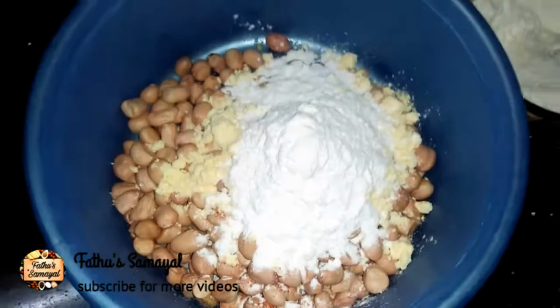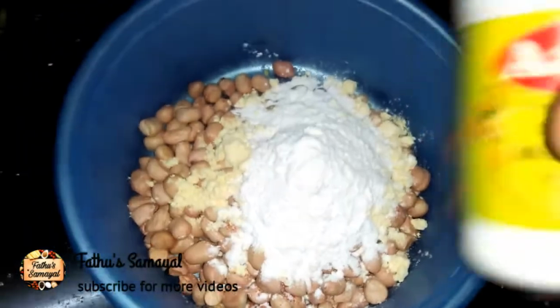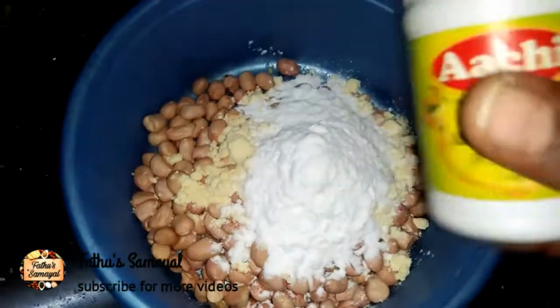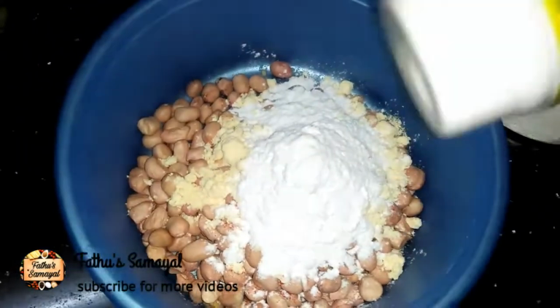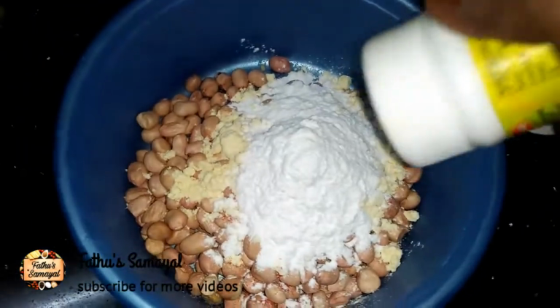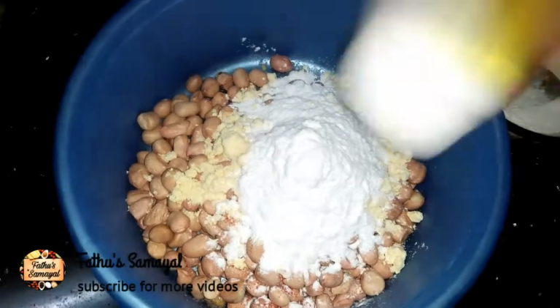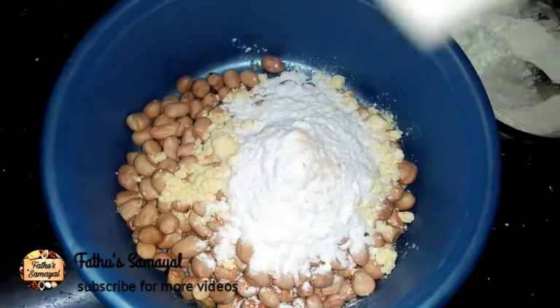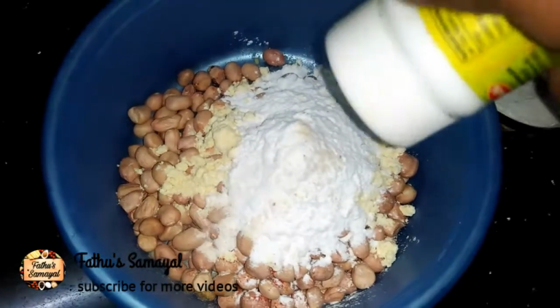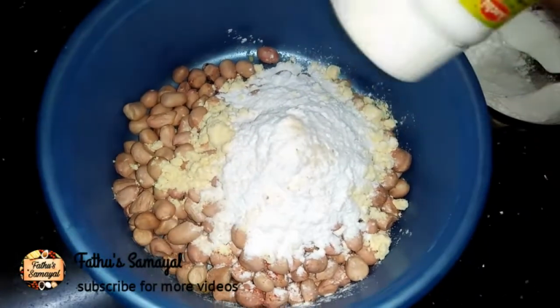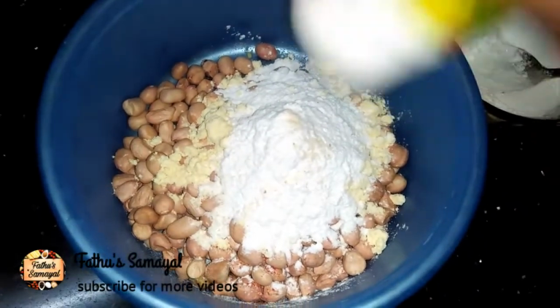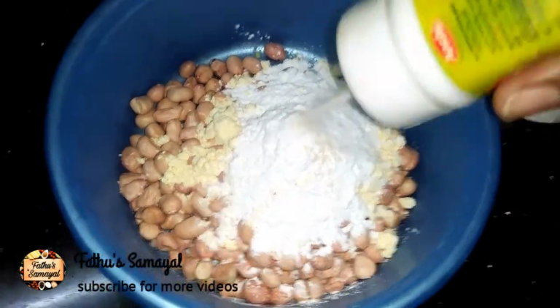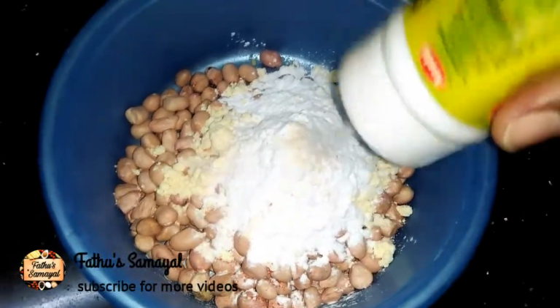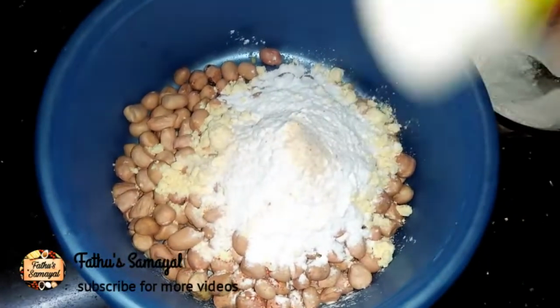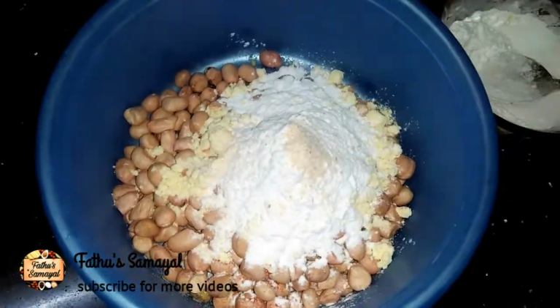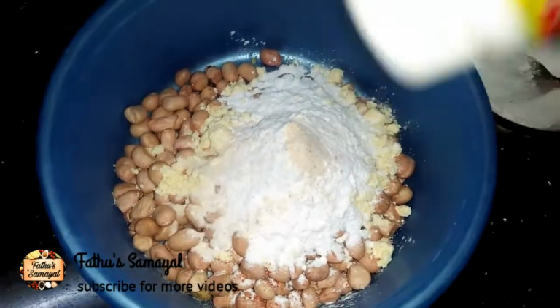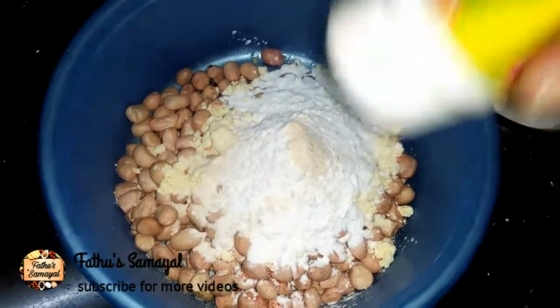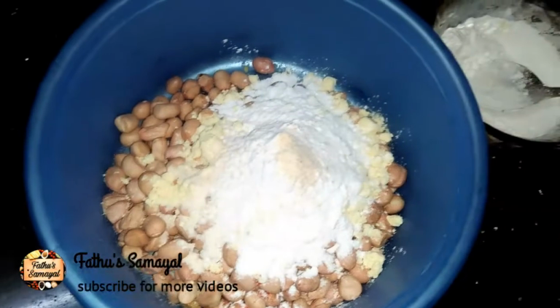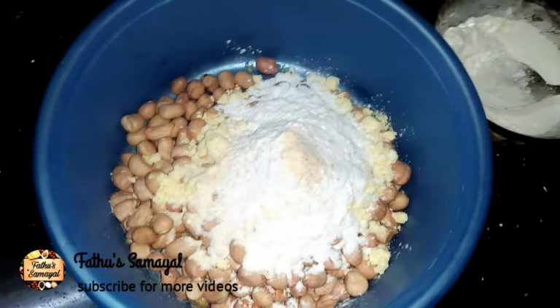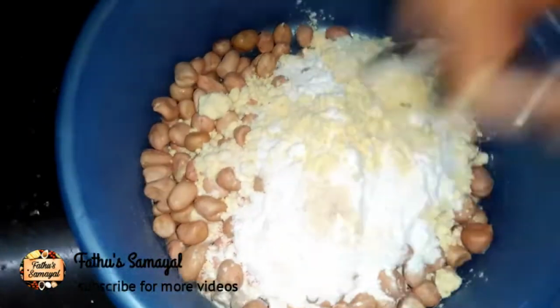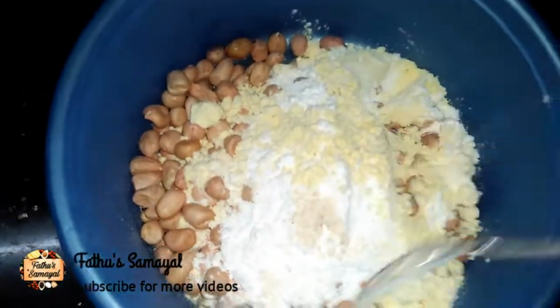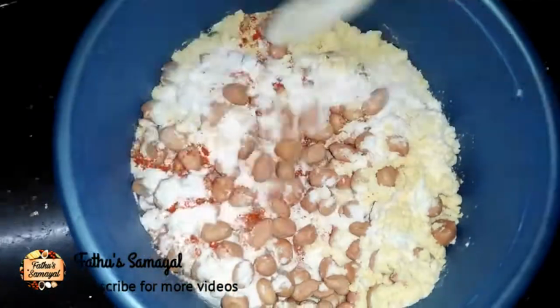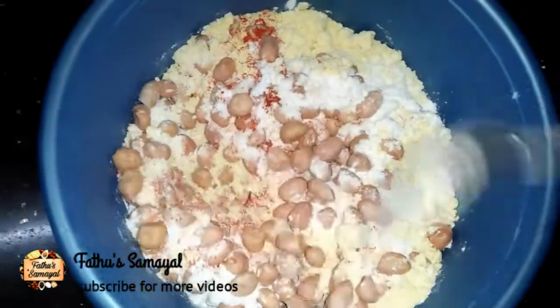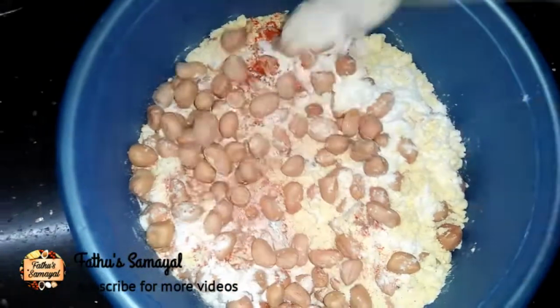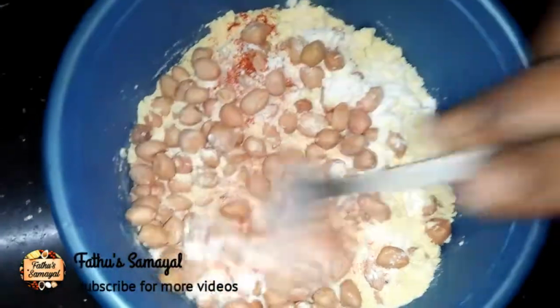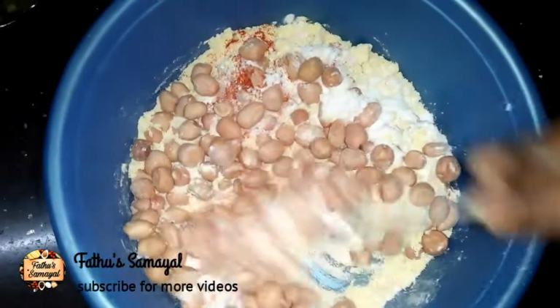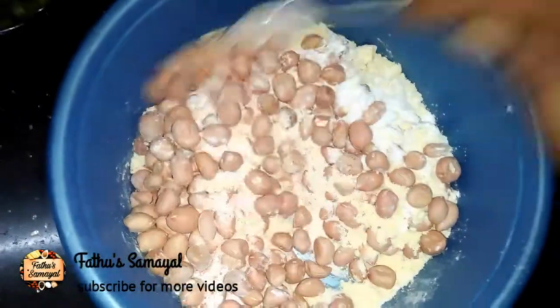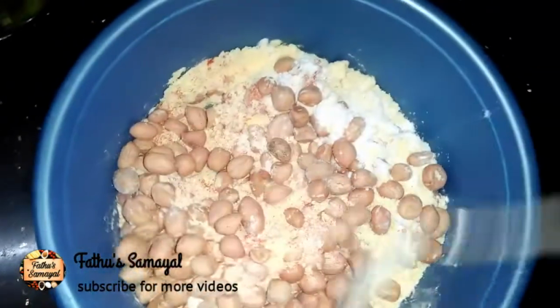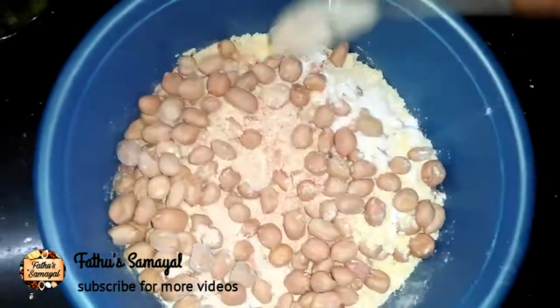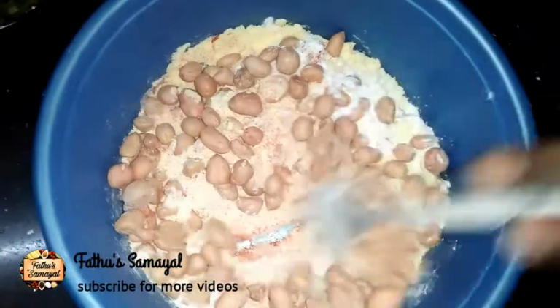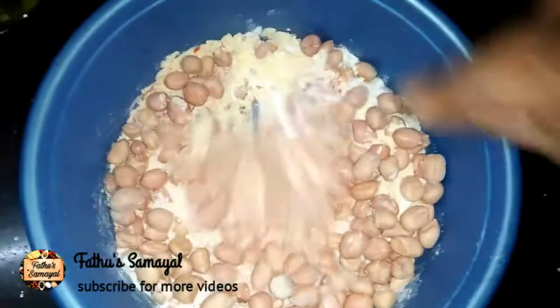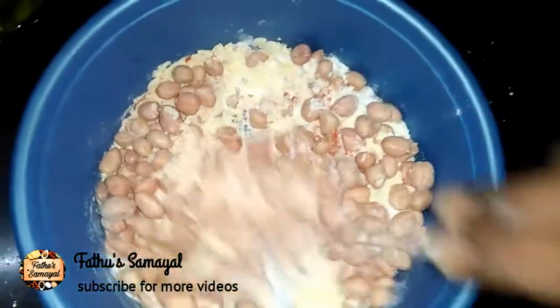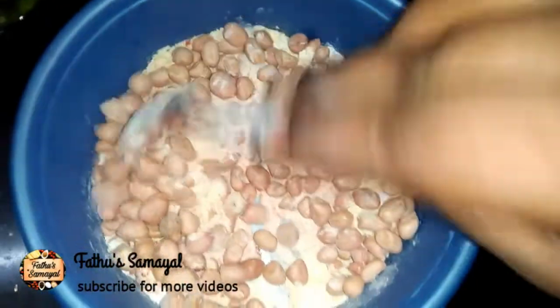Now, add a little bit of the mouth. If you want to make a little bit of the mouth, you can add a little bit of the mouth. Now, mix it well.